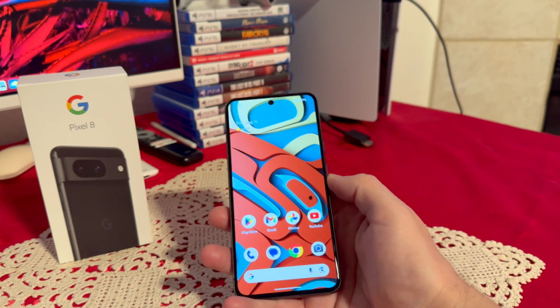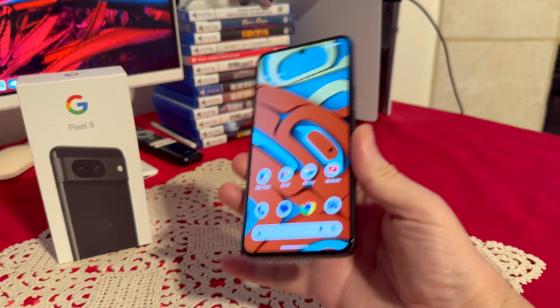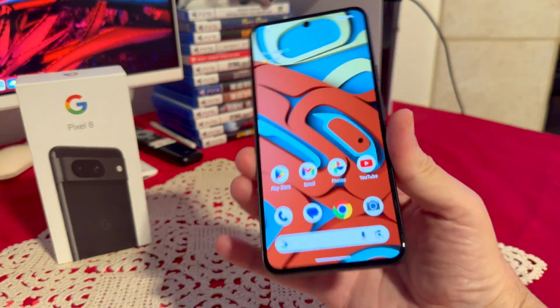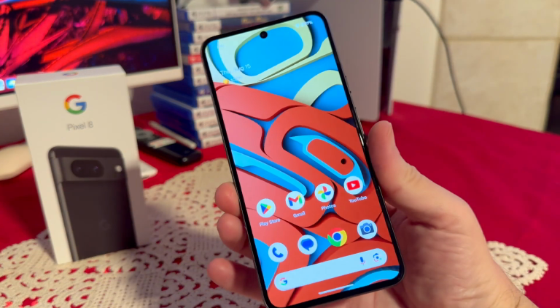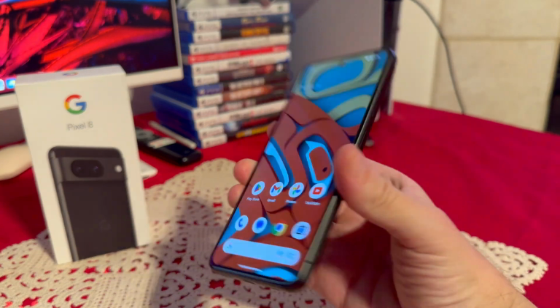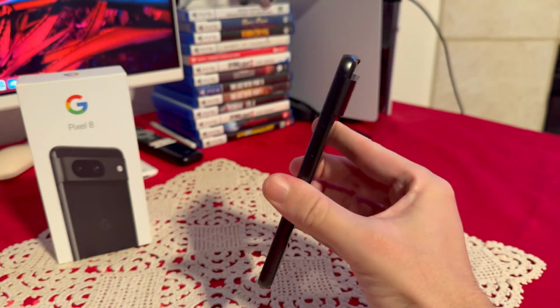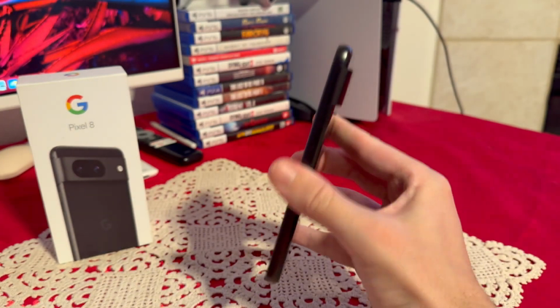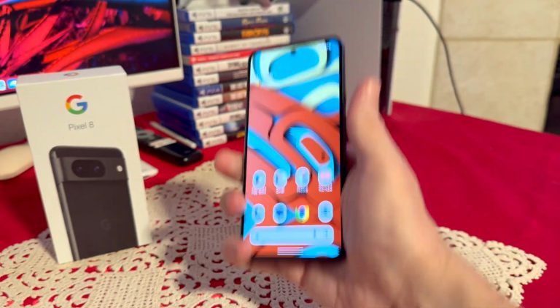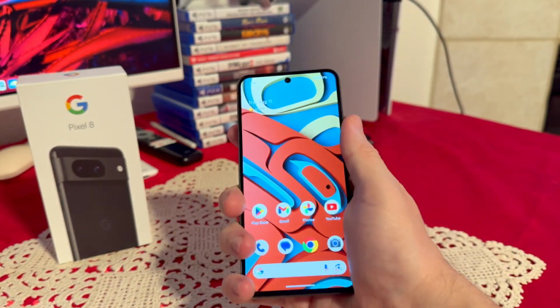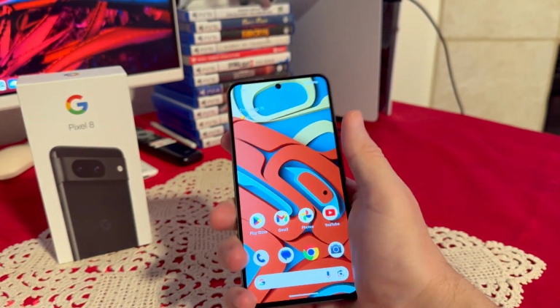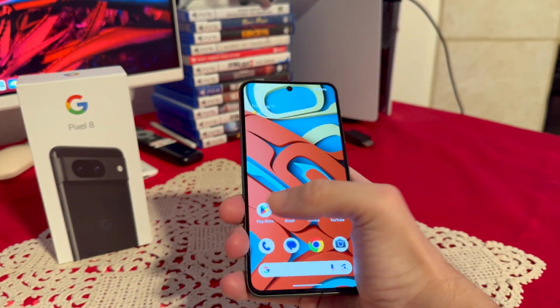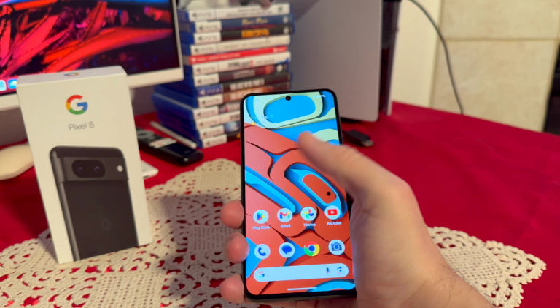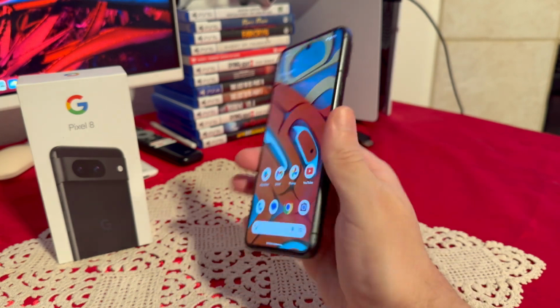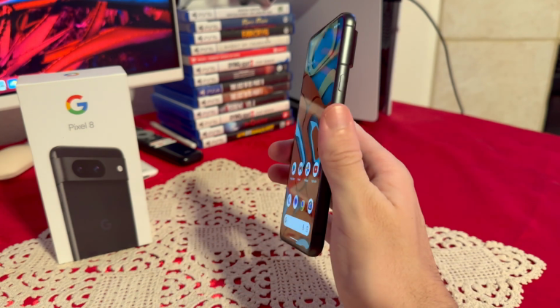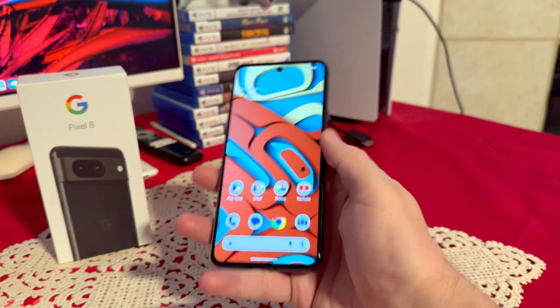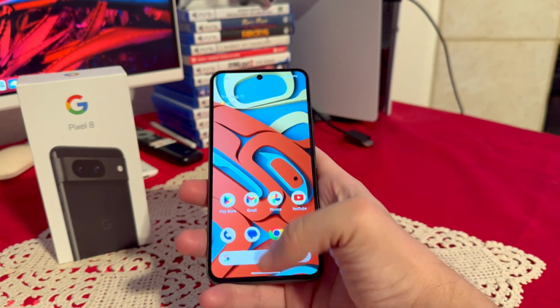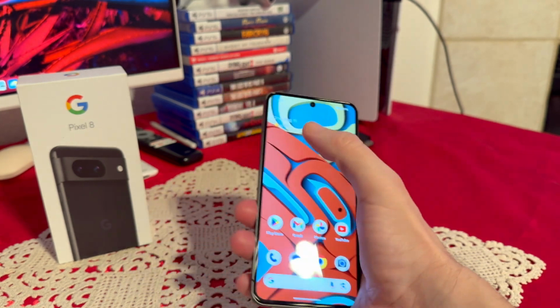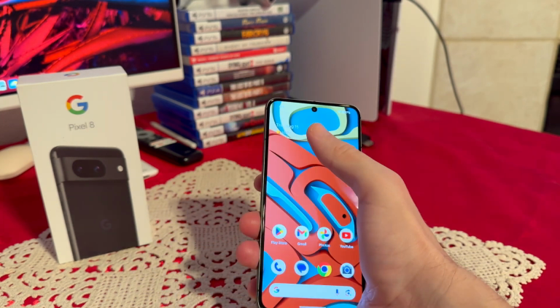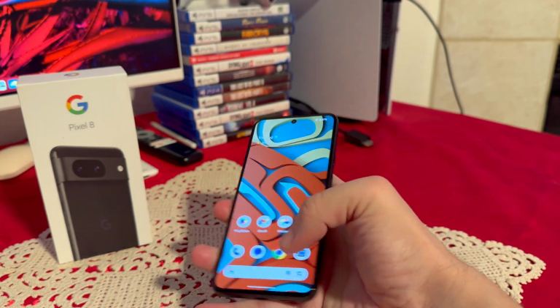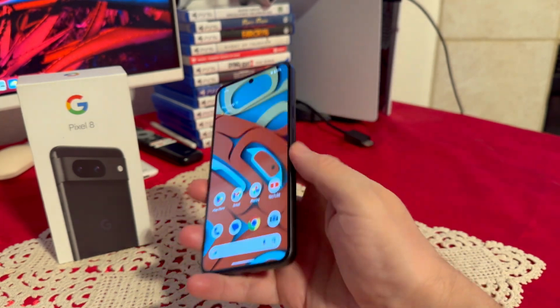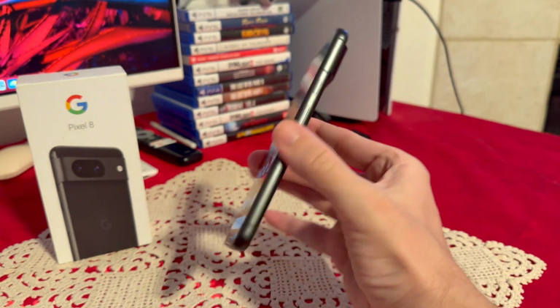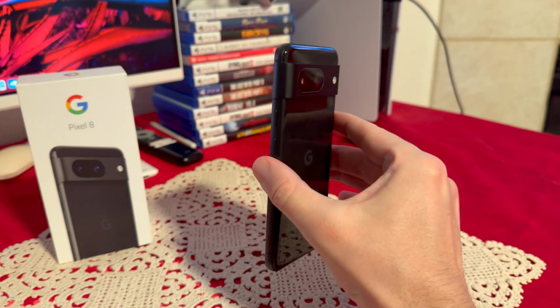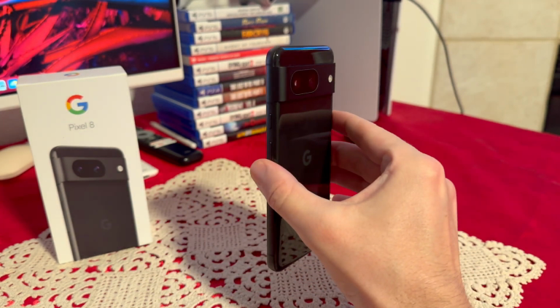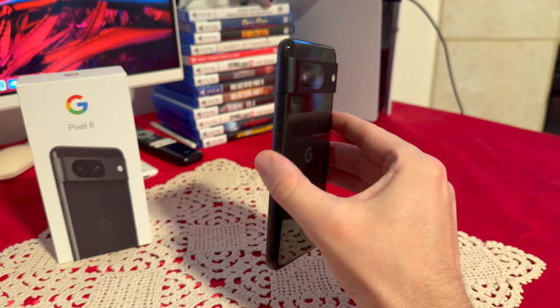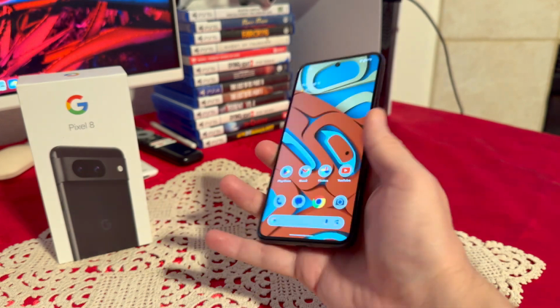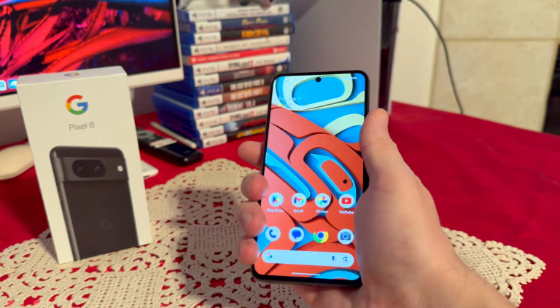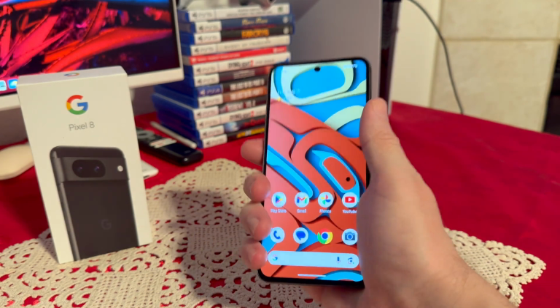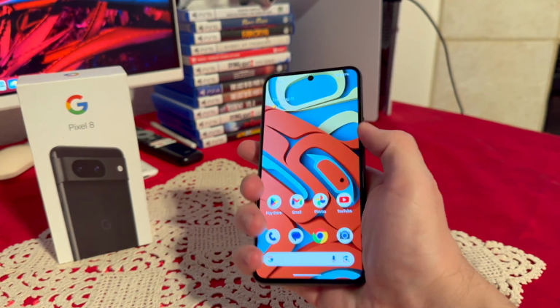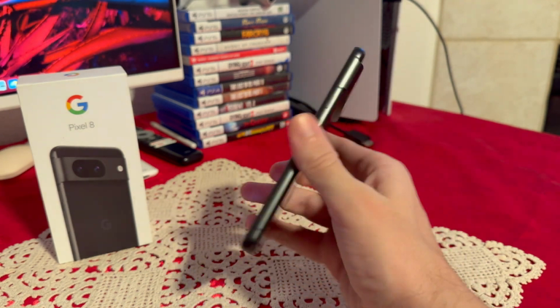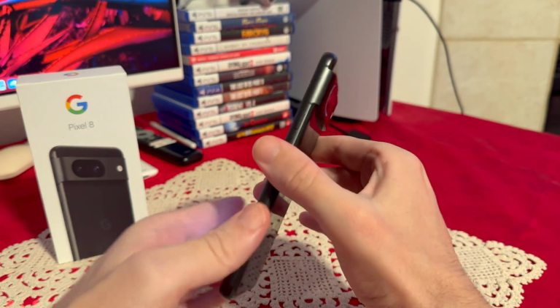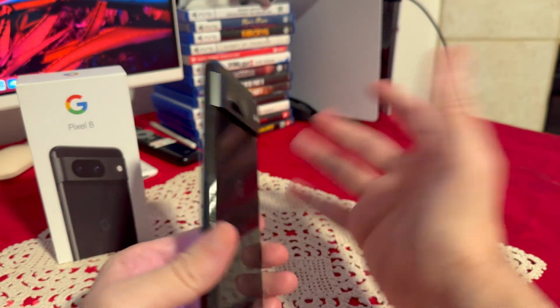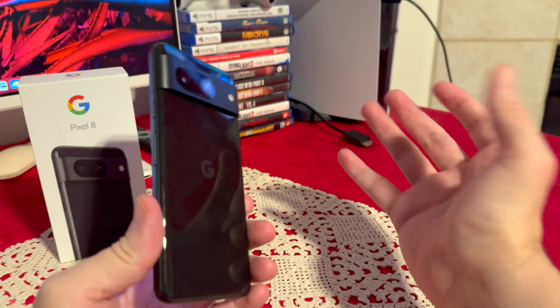When it comes to the screen, we have 6.2 inches, which makes it really perfect for one-handed use. I can pretty much almost reach the top, and it fits inside the hand really nicely. I absolutely love the design of this phone.